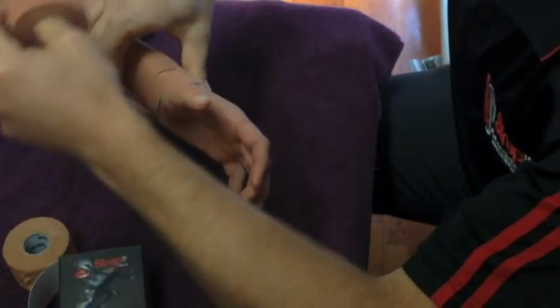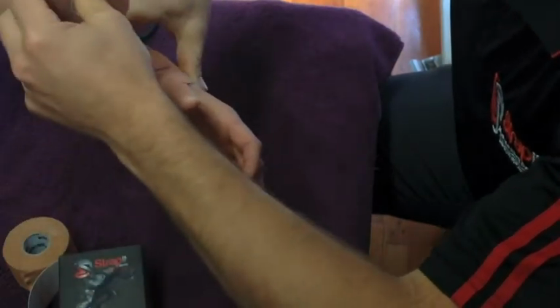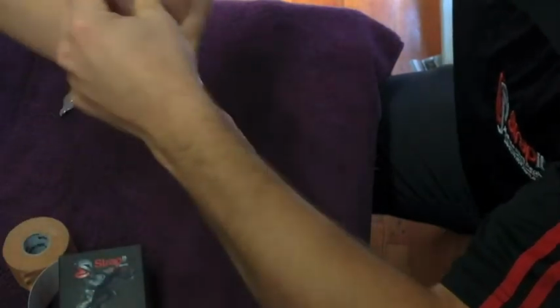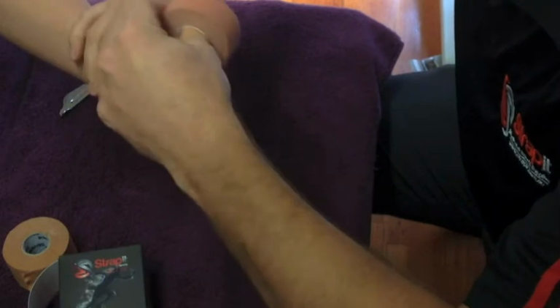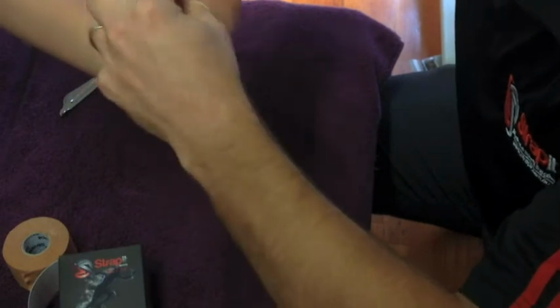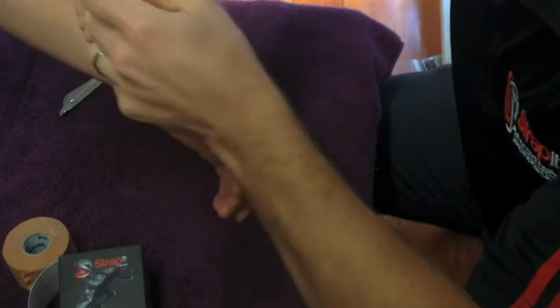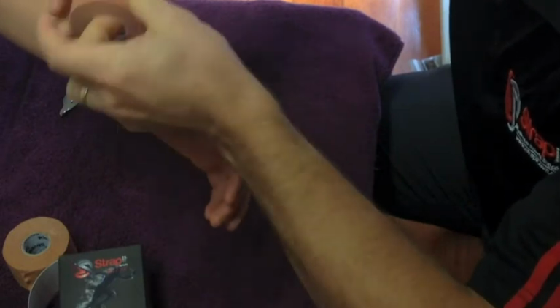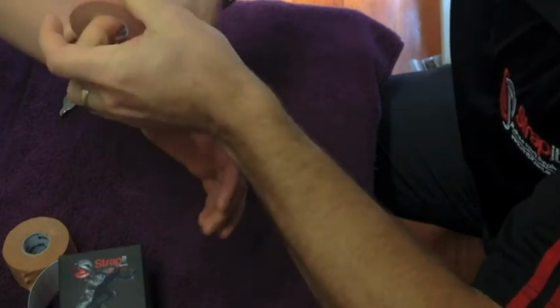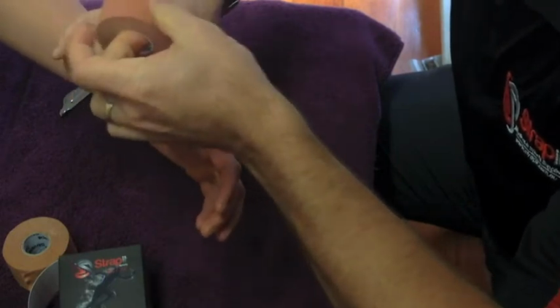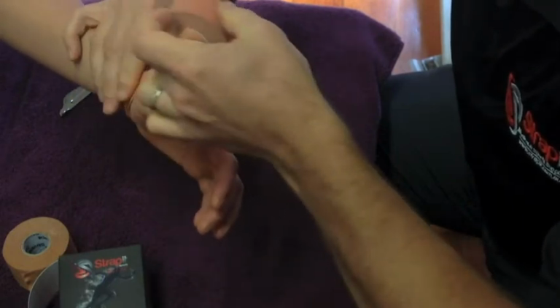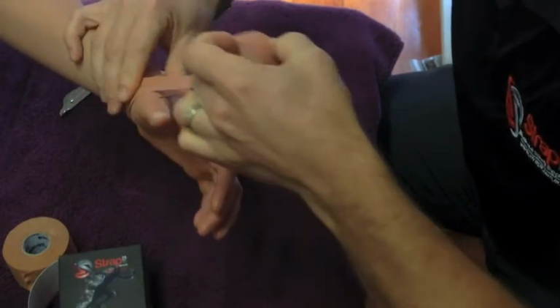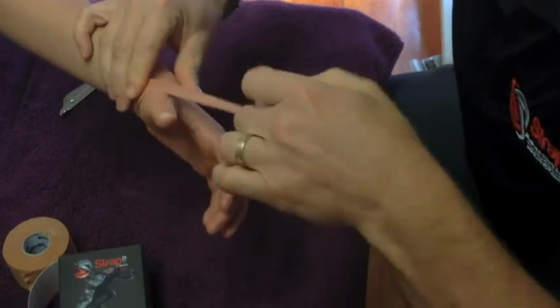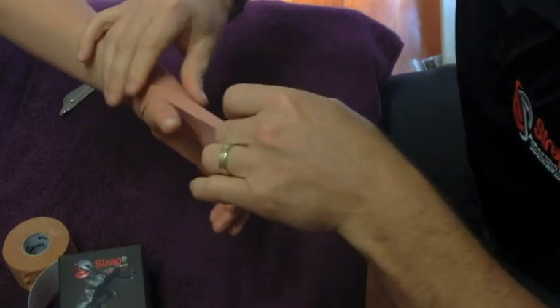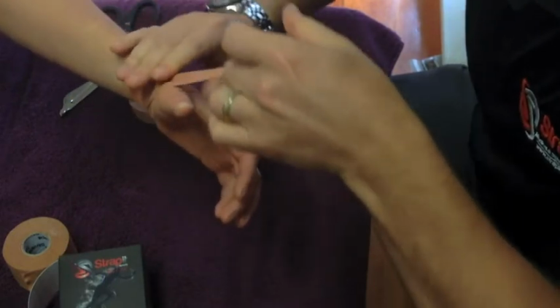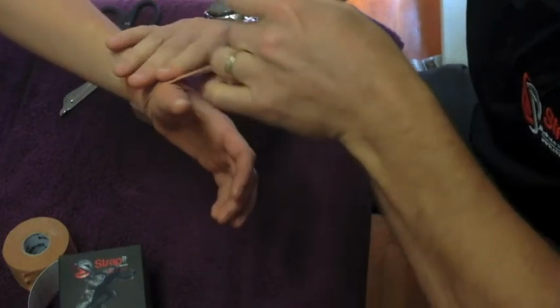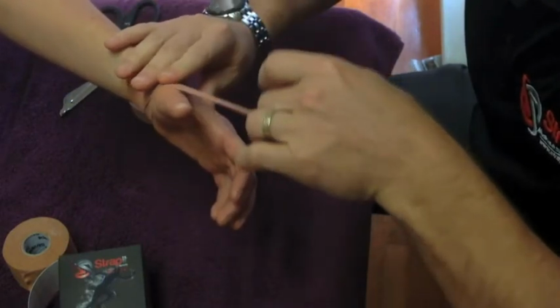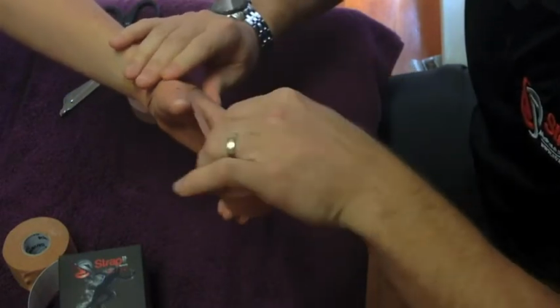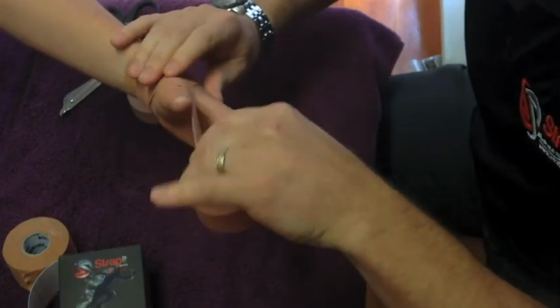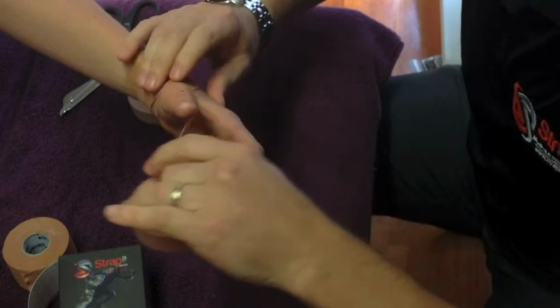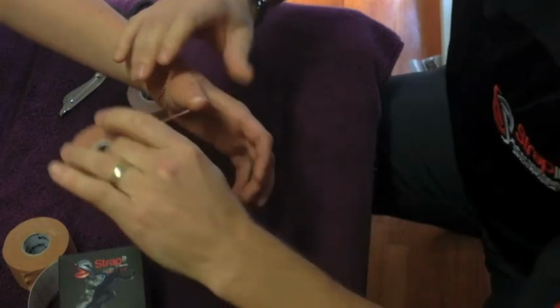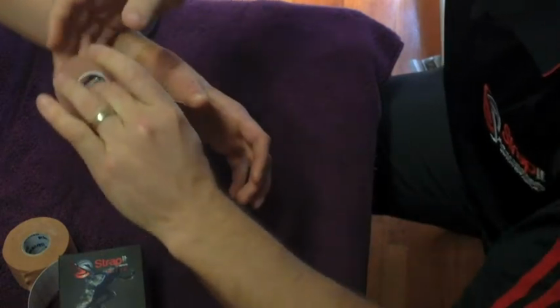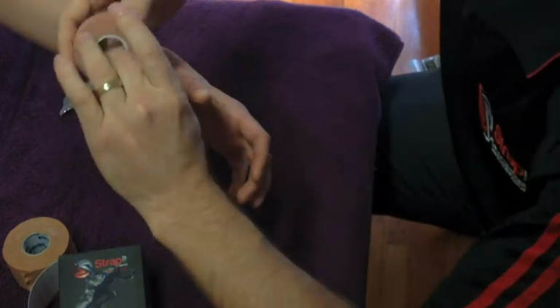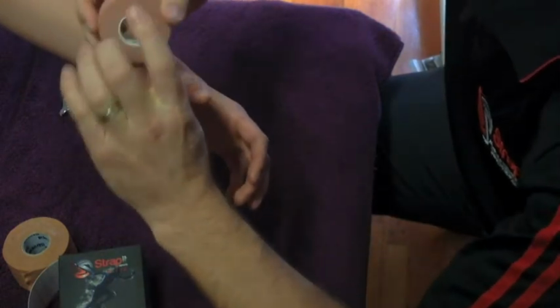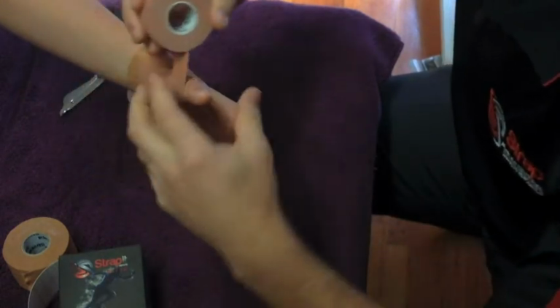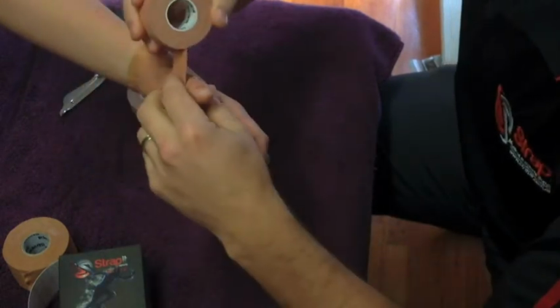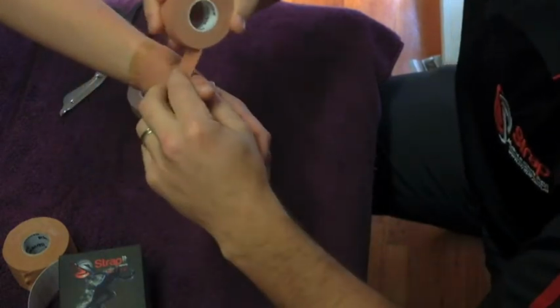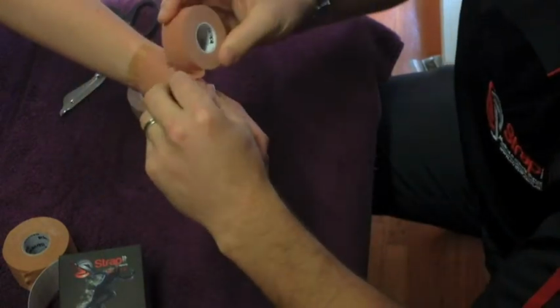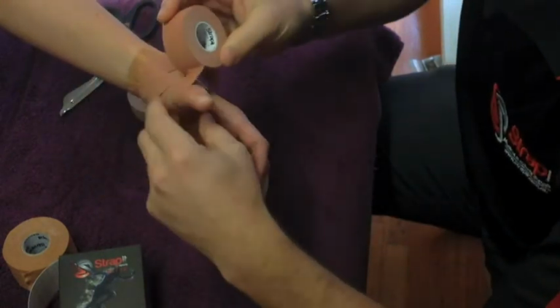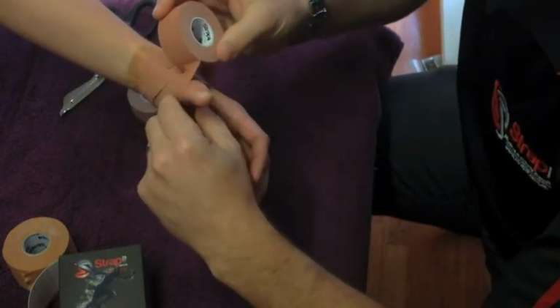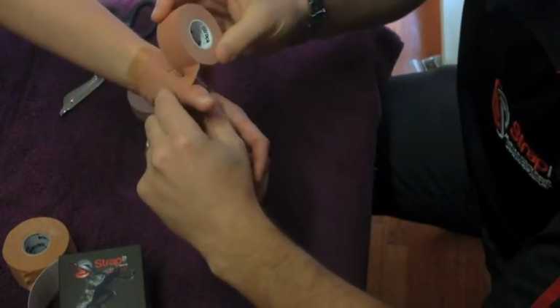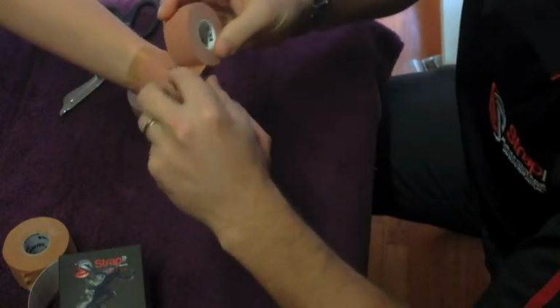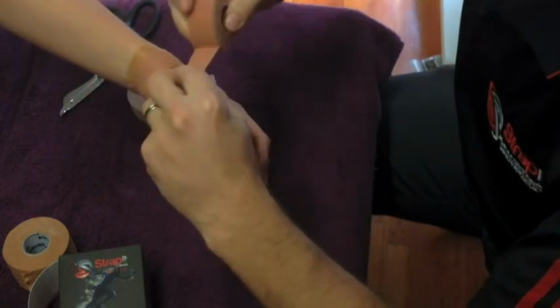Now you can come back and head up again. Mould the tape as you go around — the tape likes to be moulded. Again, not too much pressure around the thumb, and watch the web space as well.